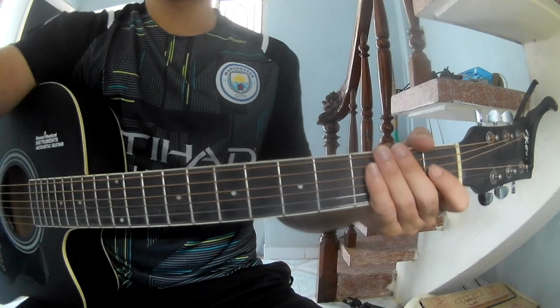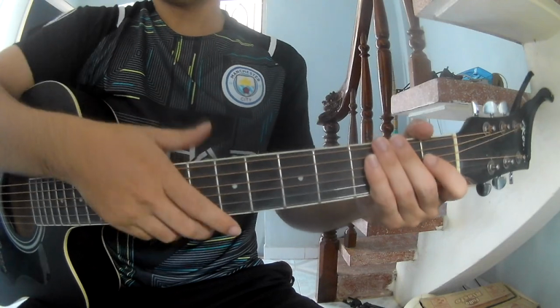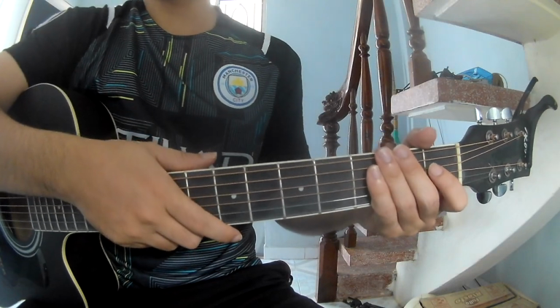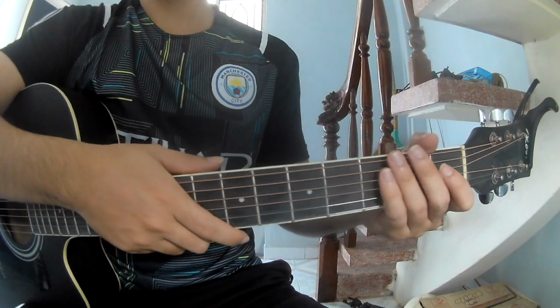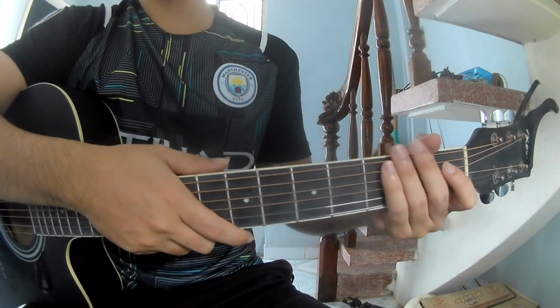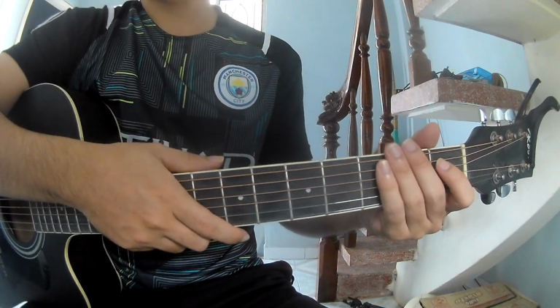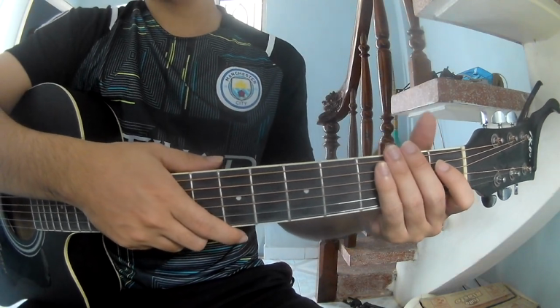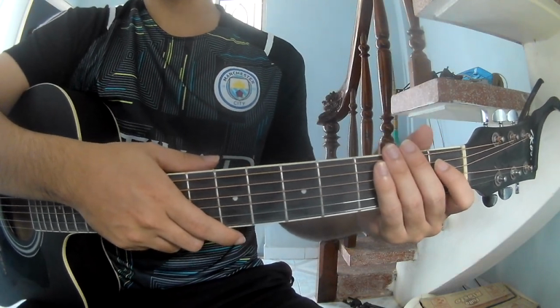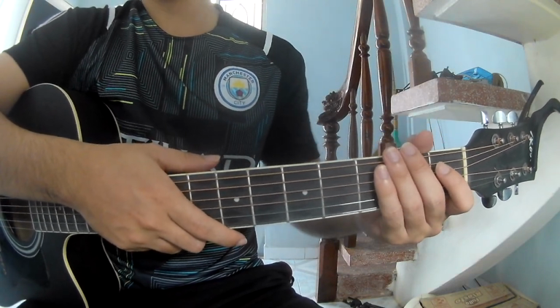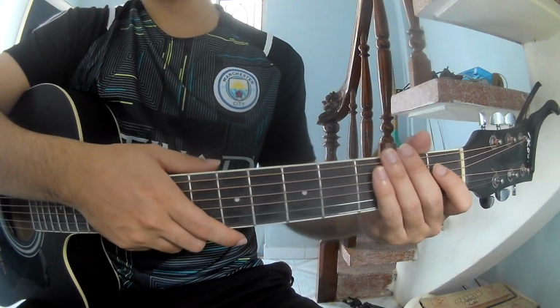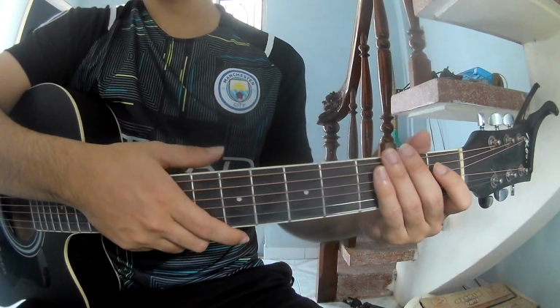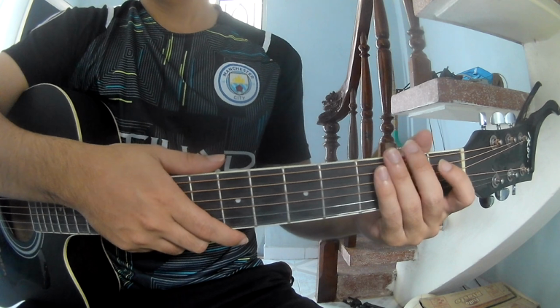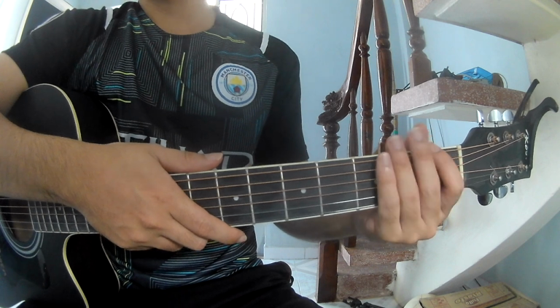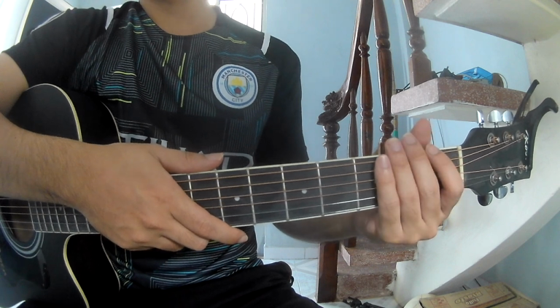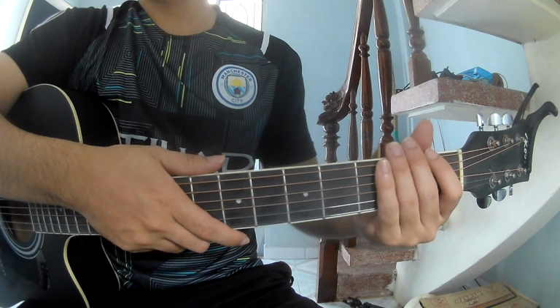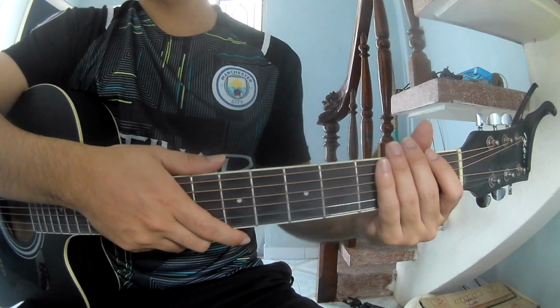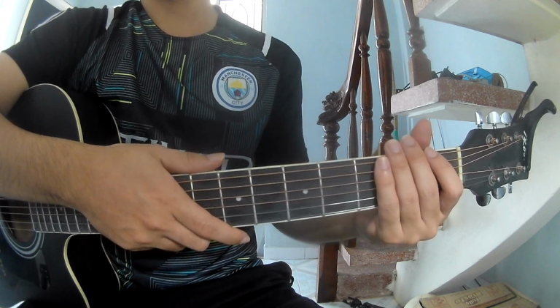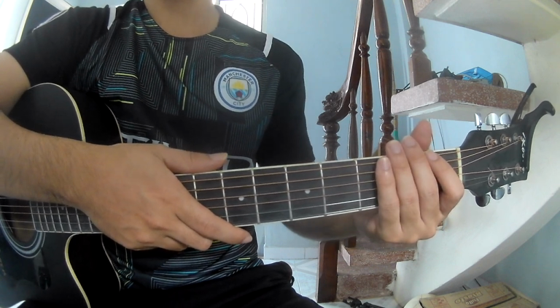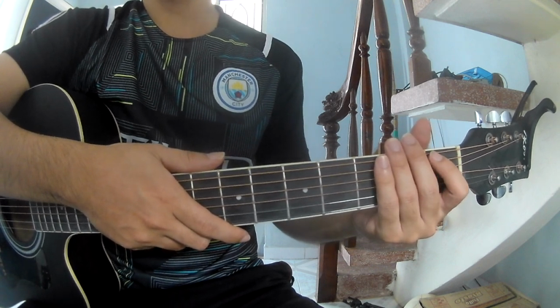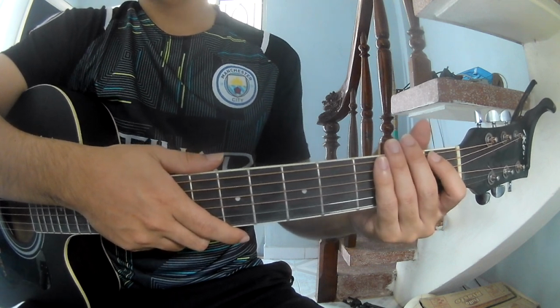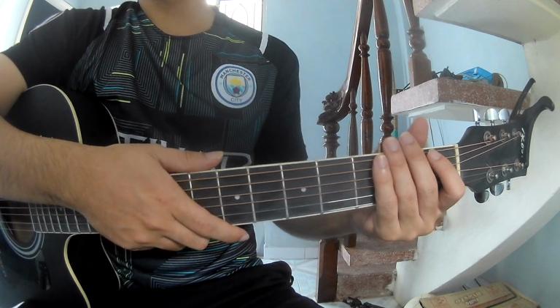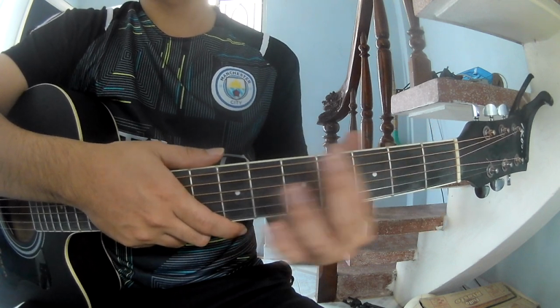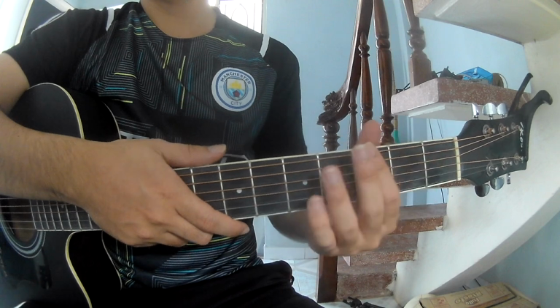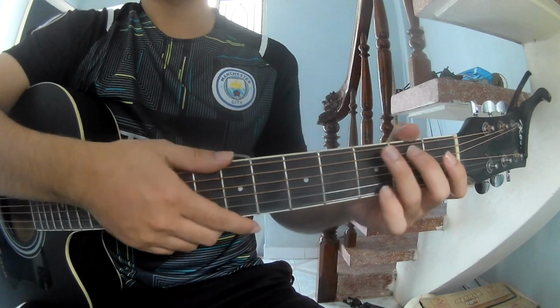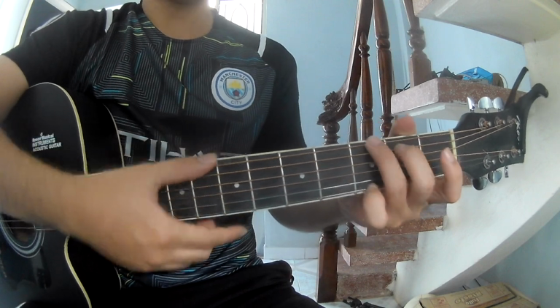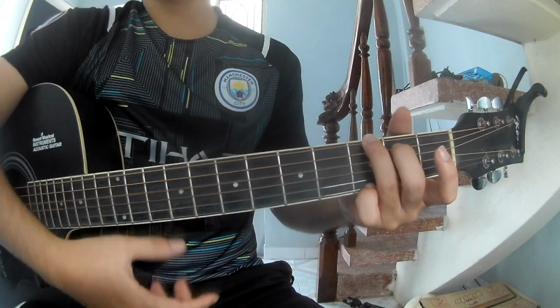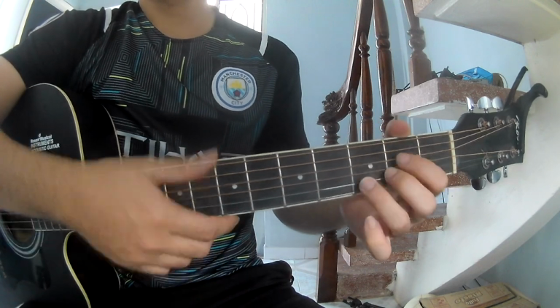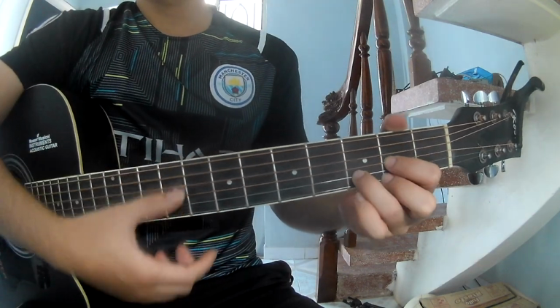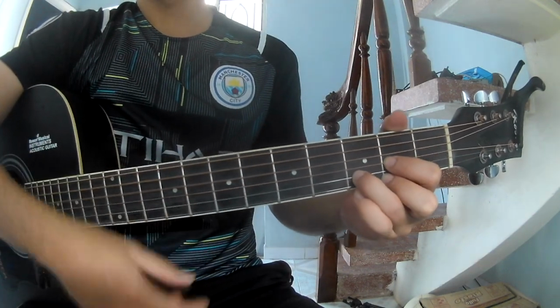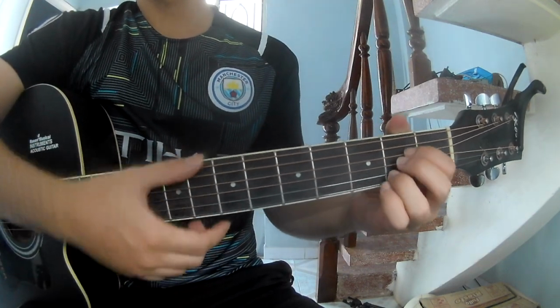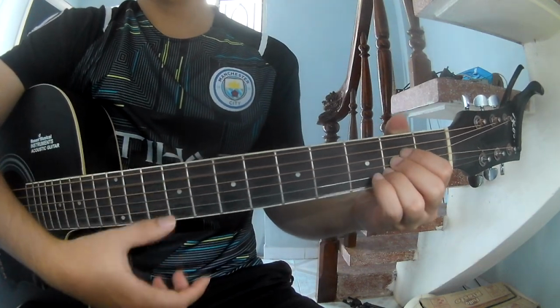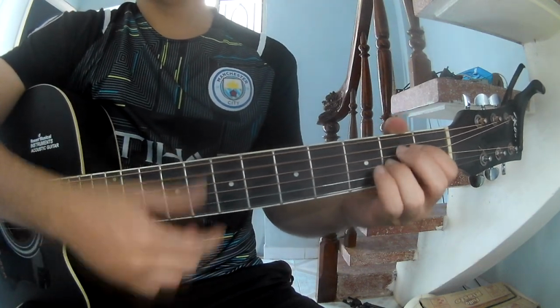Hi everyone, today we see how to play the main of the song by Marvin Wallen. First, you can find the full score in the description. The two key chords of this song are G, D, A, Em.